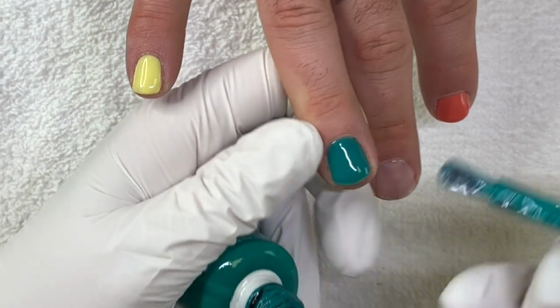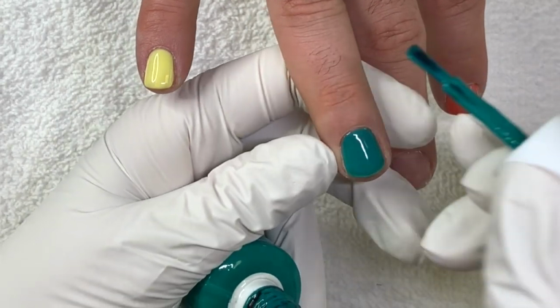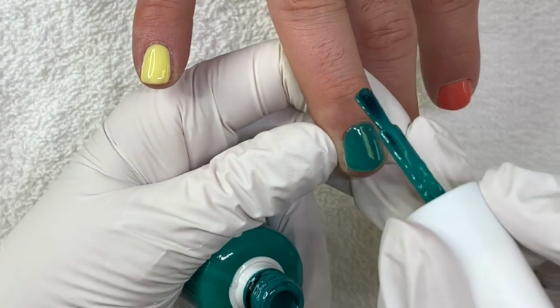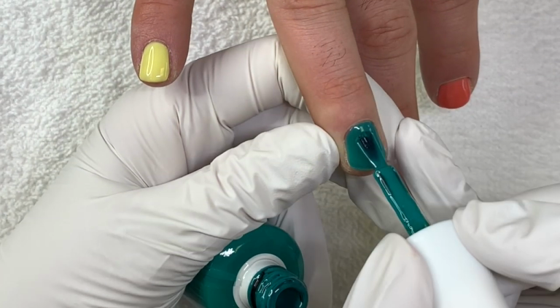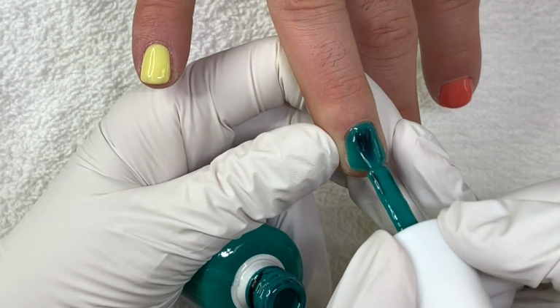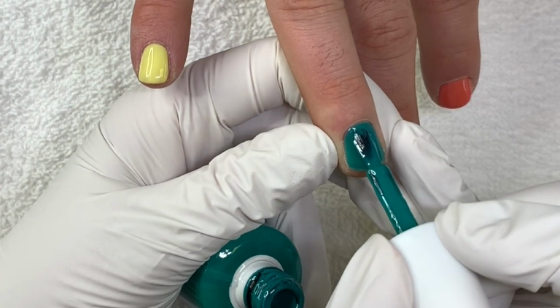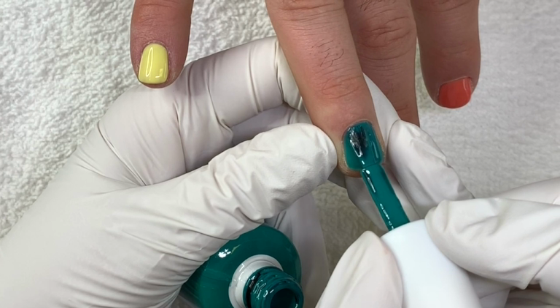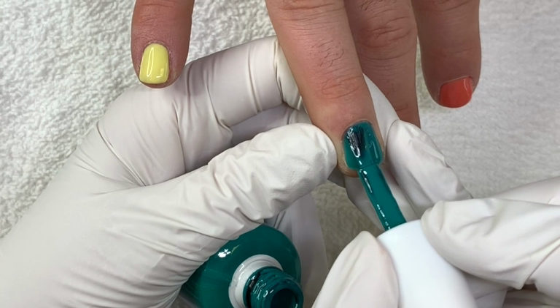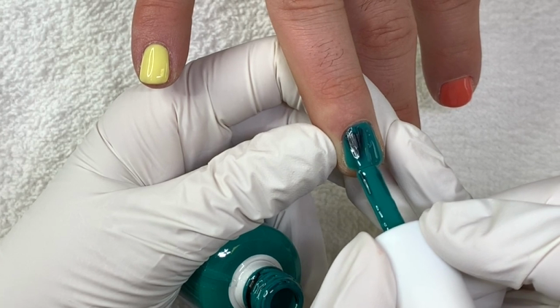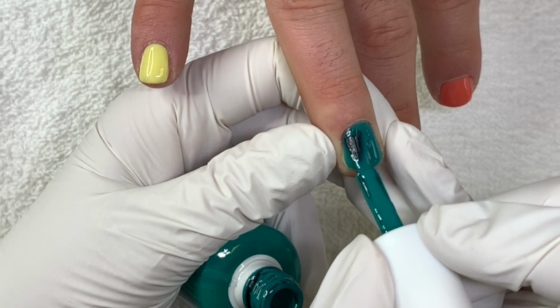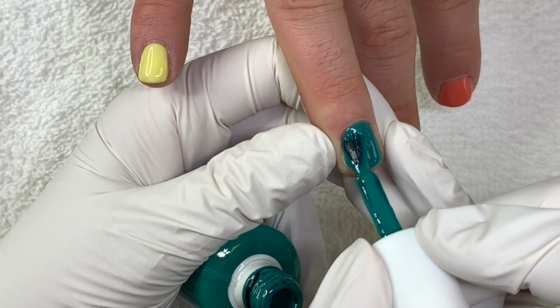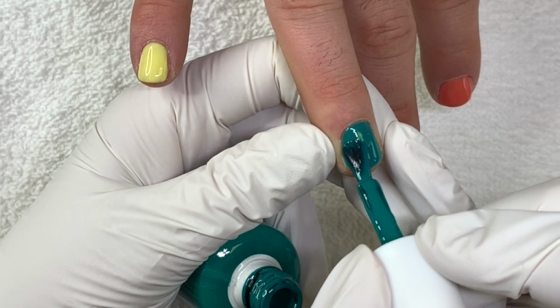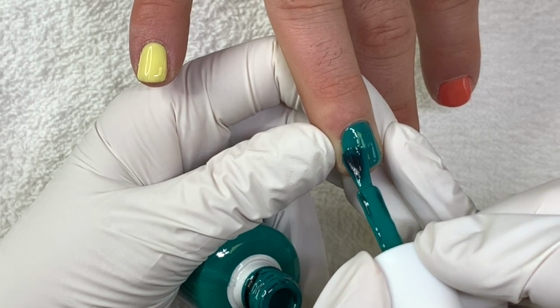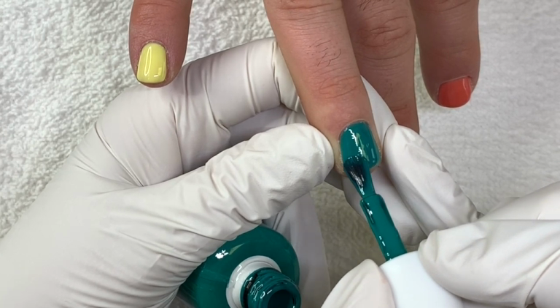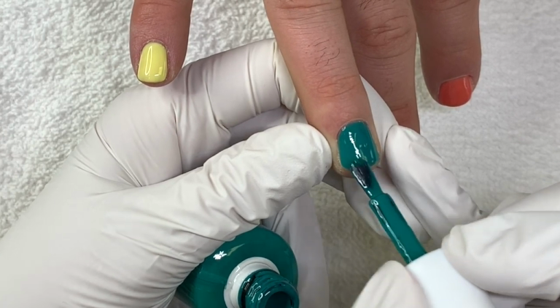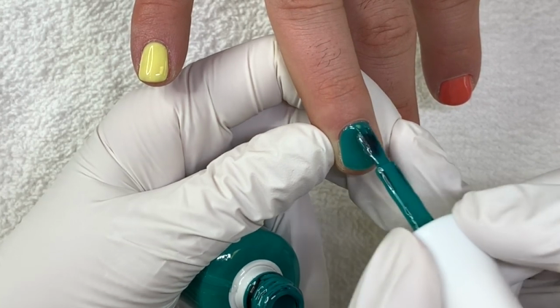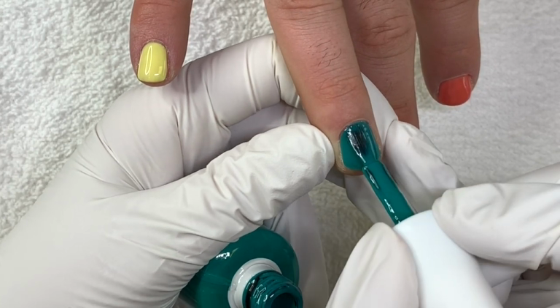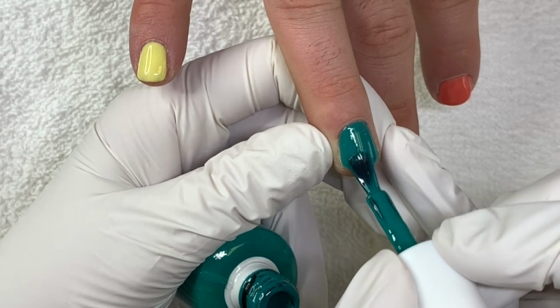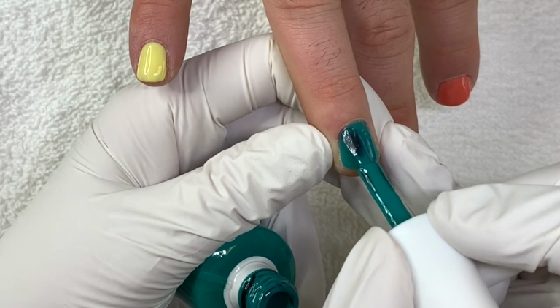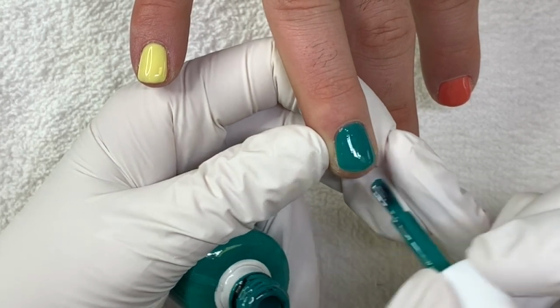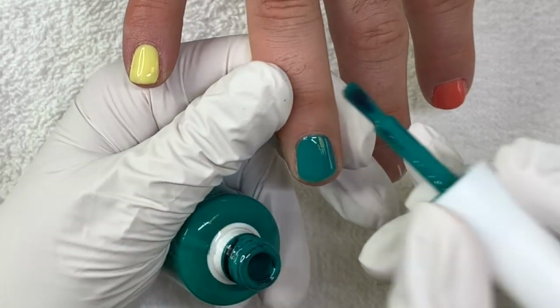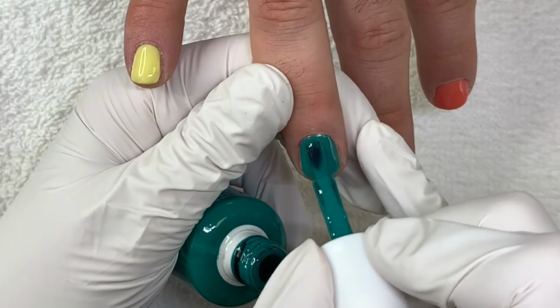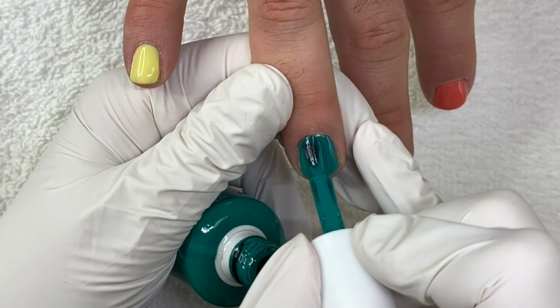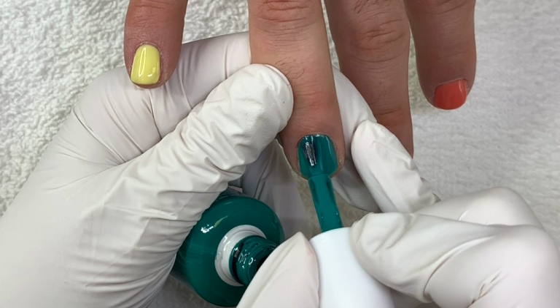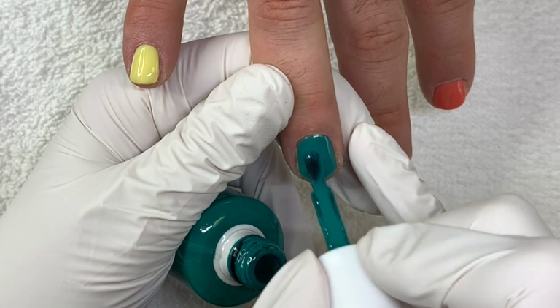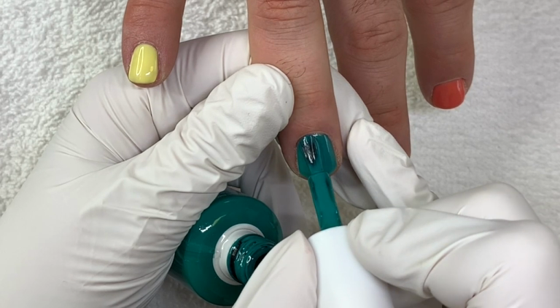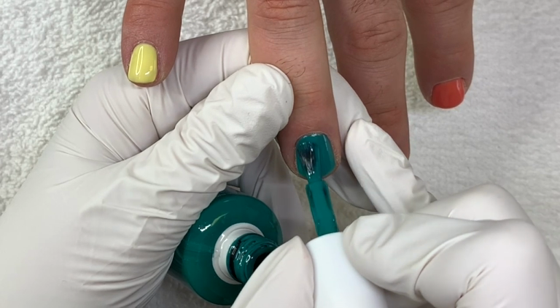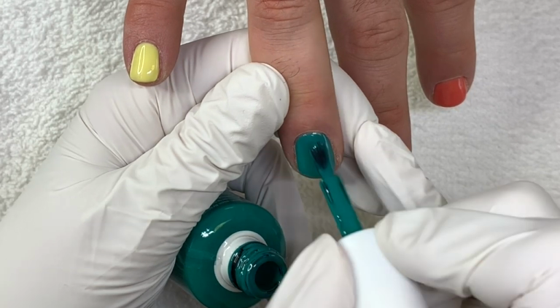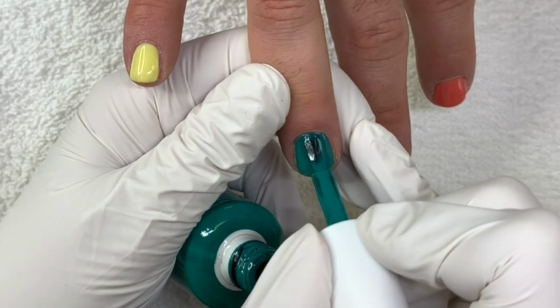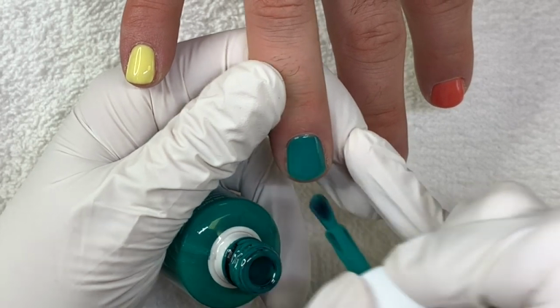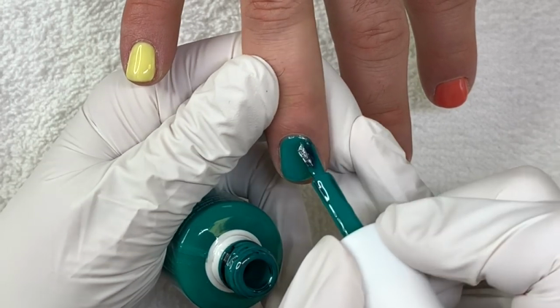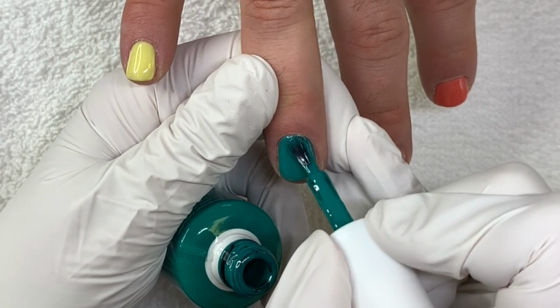Alright, round two — second coat. It's called Golden Pineapple. It covers really well. Application-wise, wow, this is my favorite. Mine too.